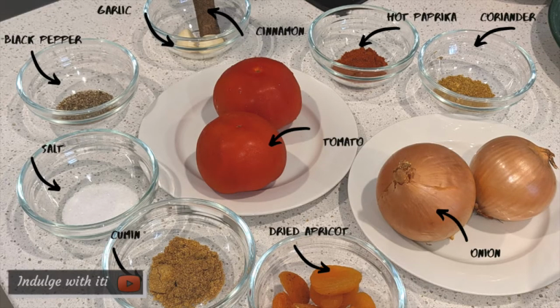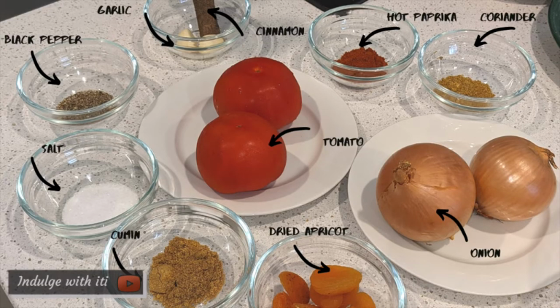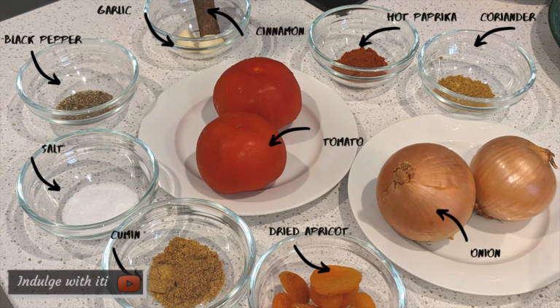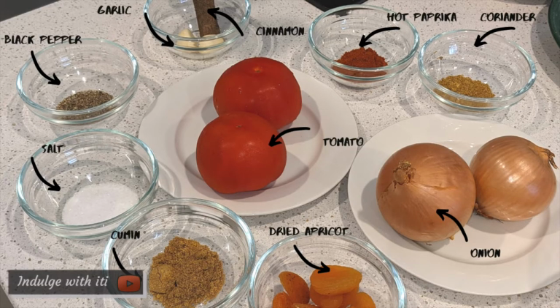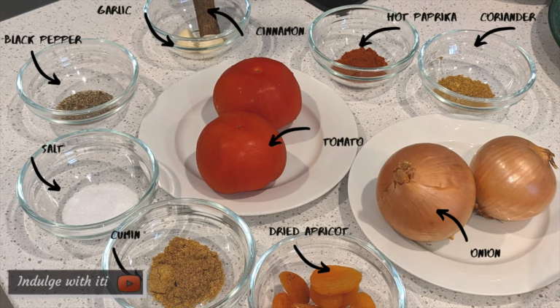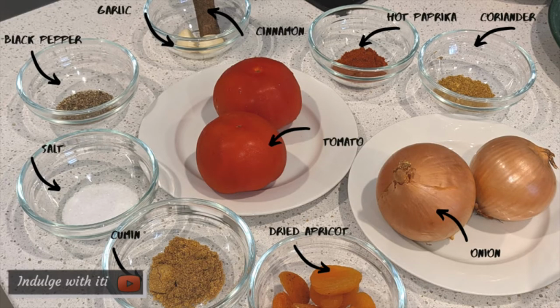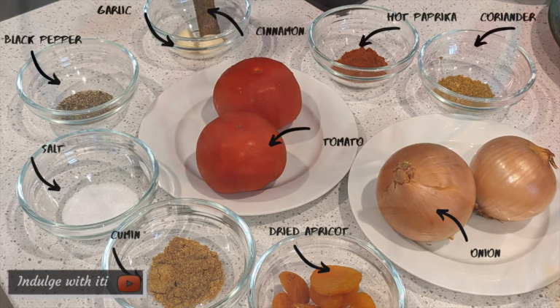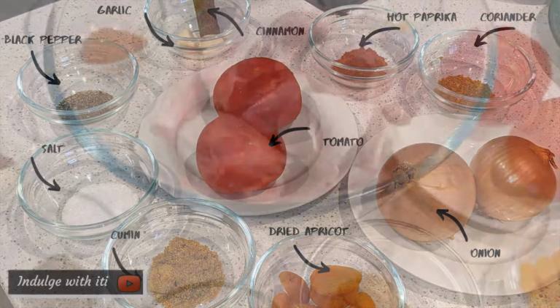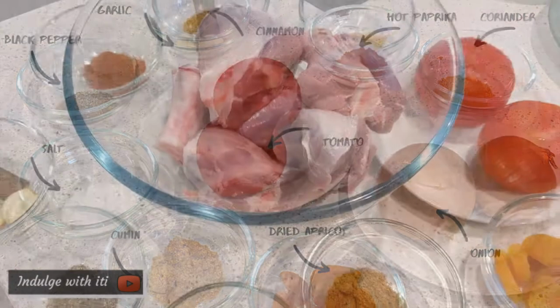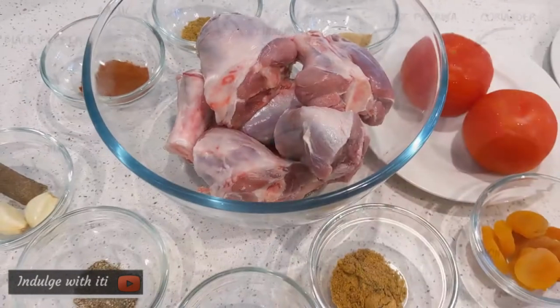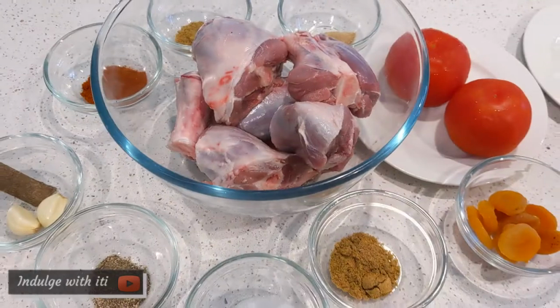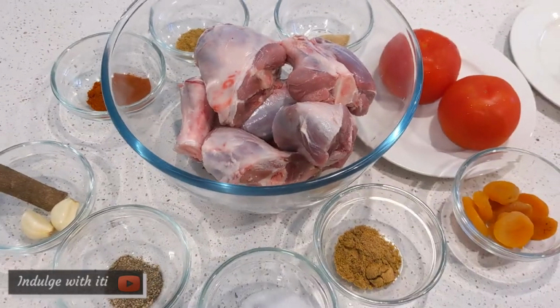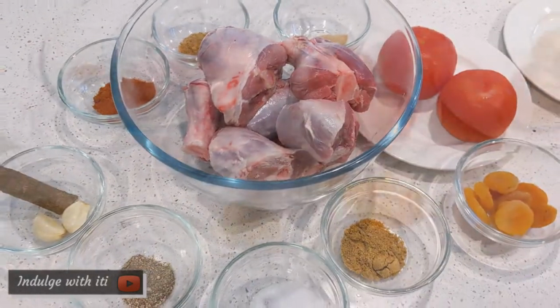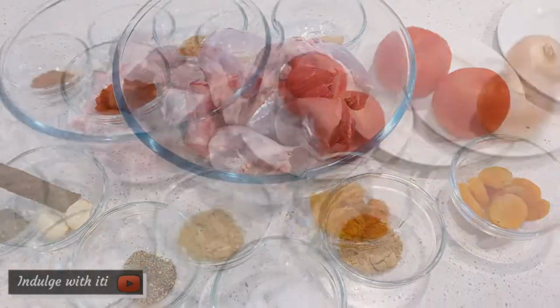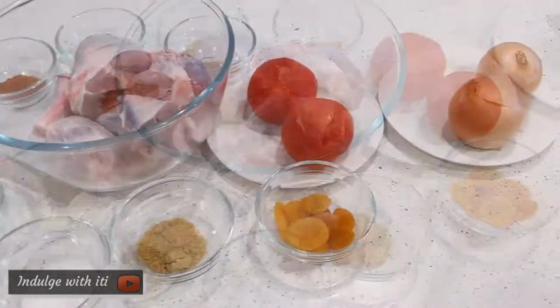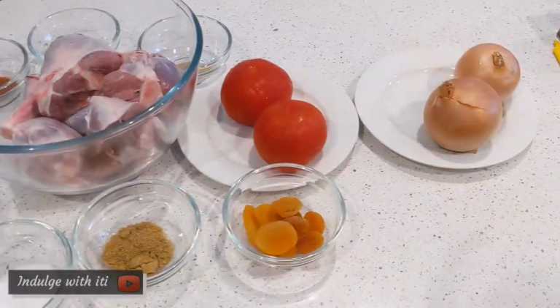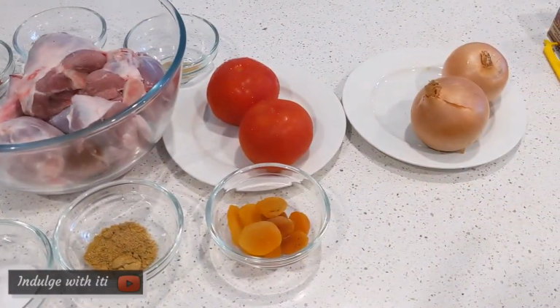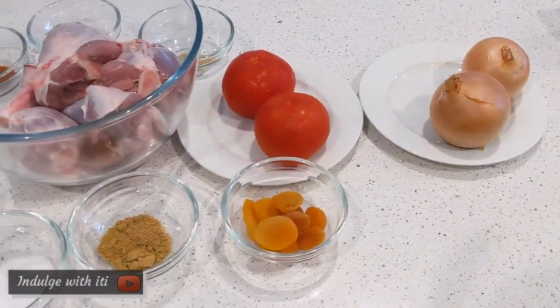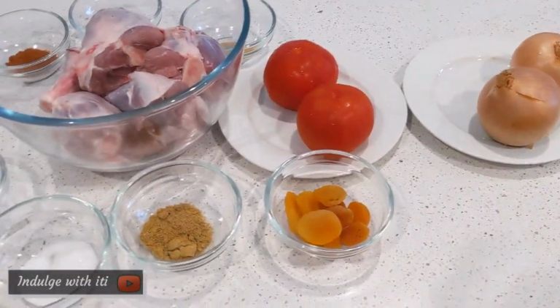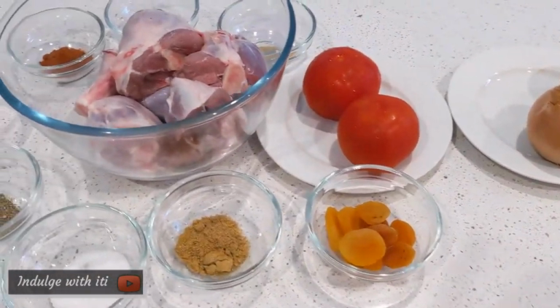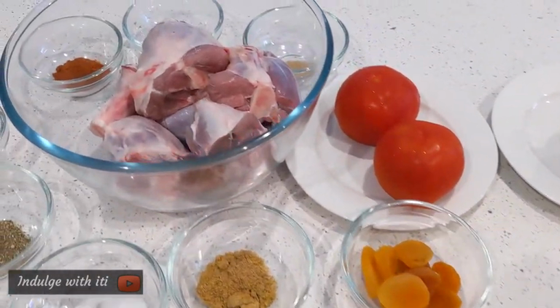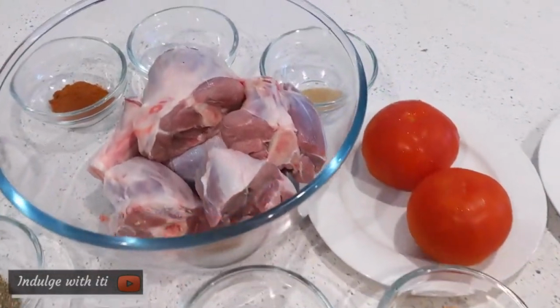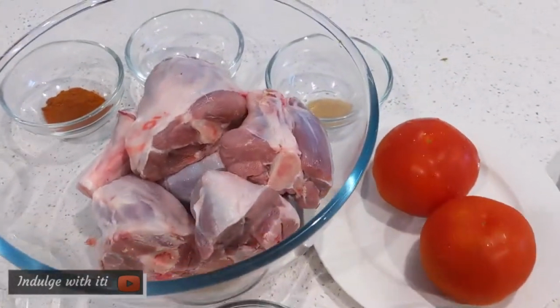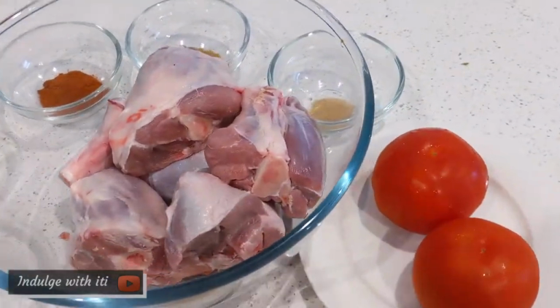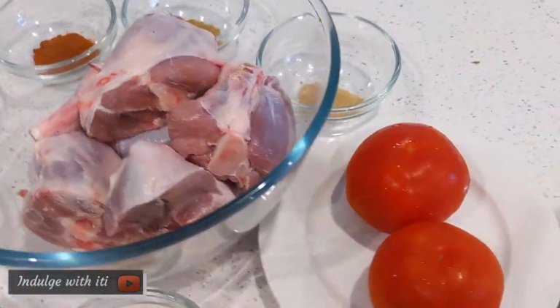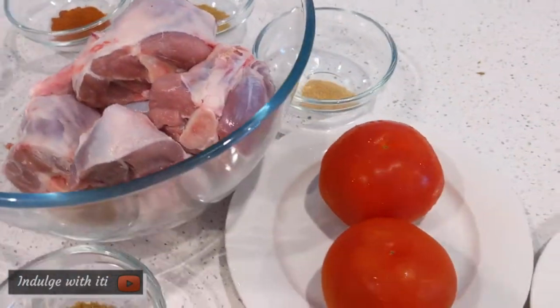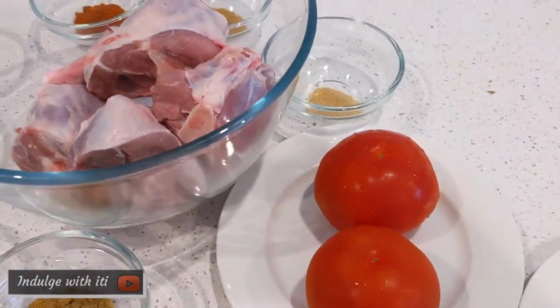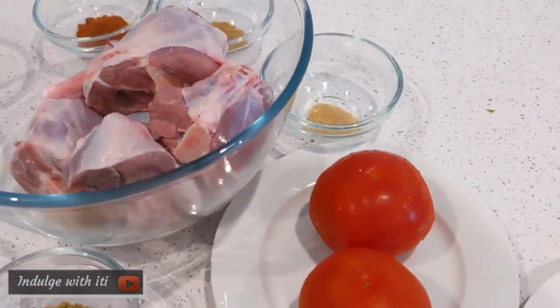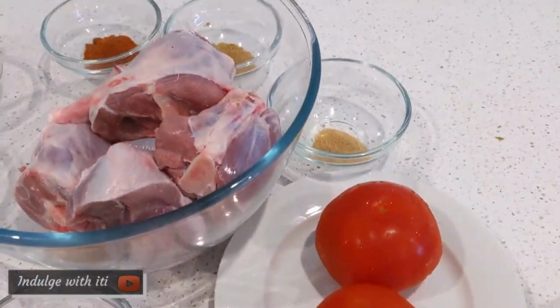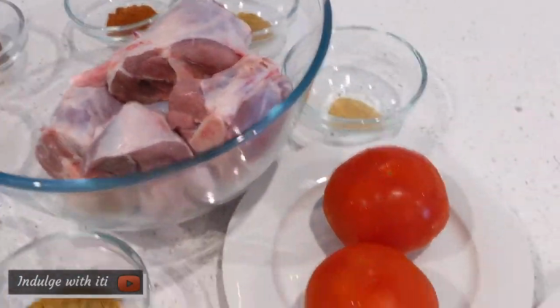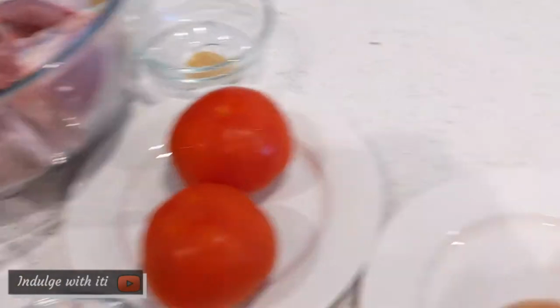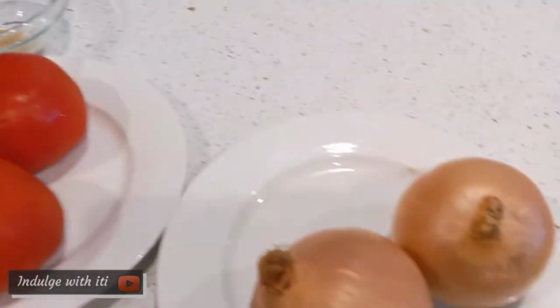So without wasting any more time, let's dive into this recipe. Here are the ingredients — please refer to the ingredient list that is listed at the beginning of the video.